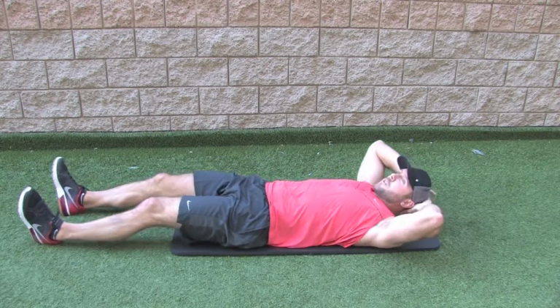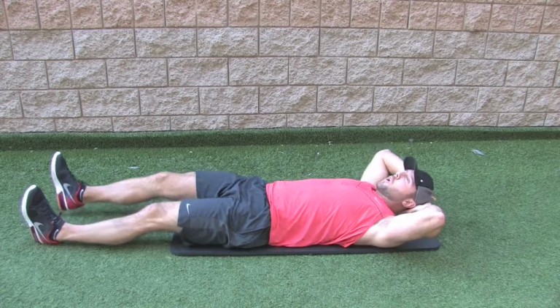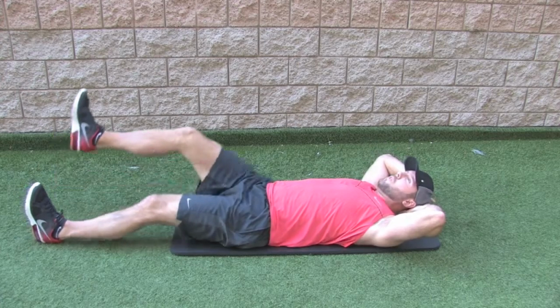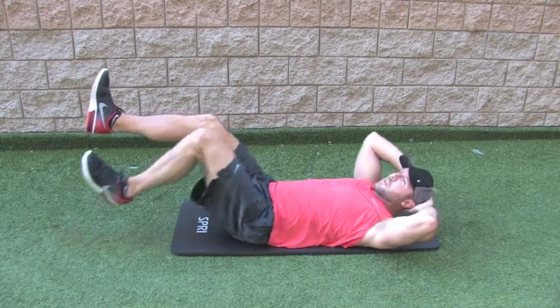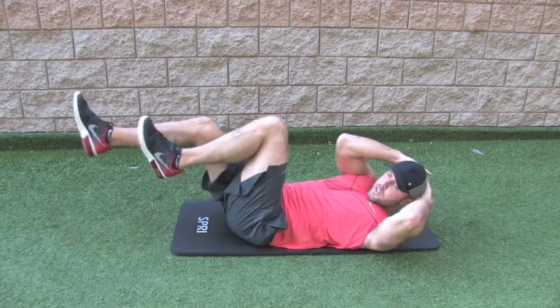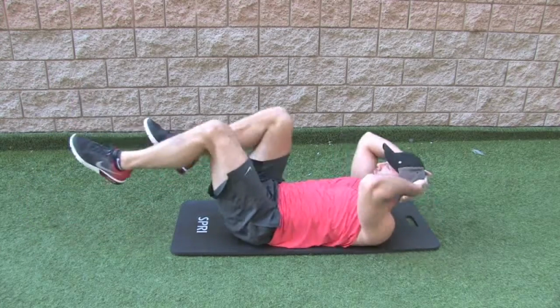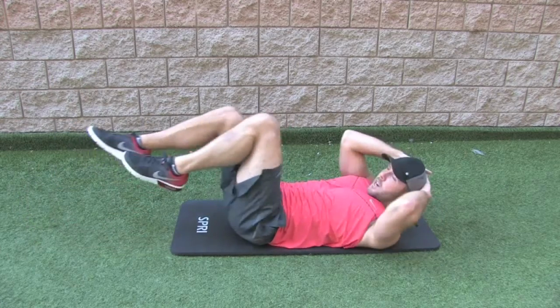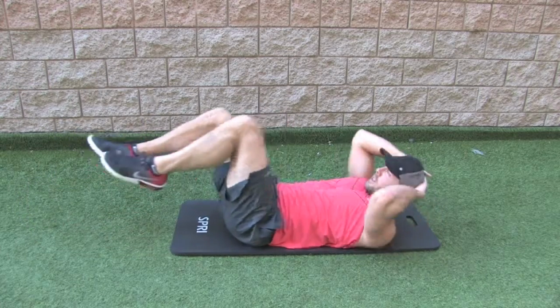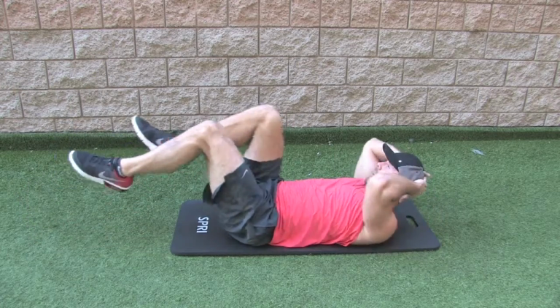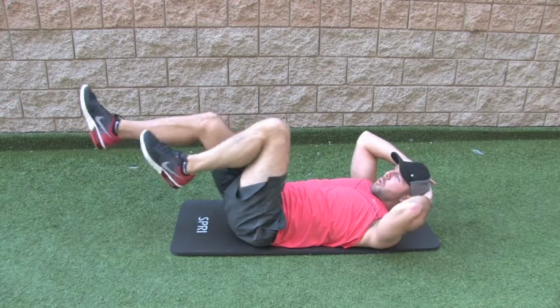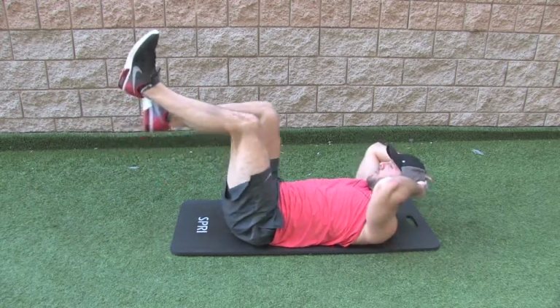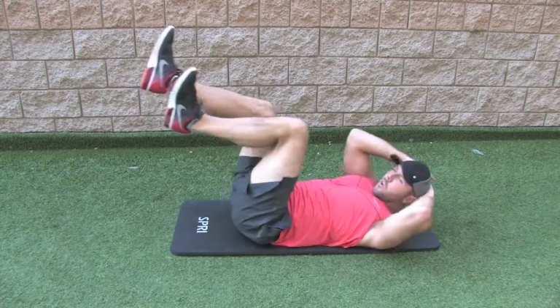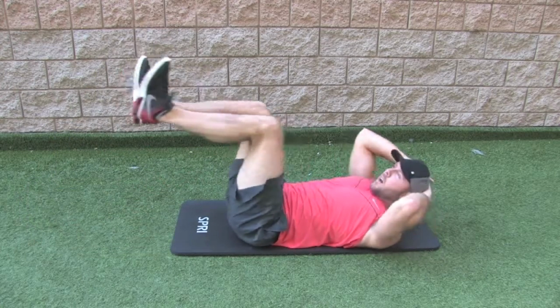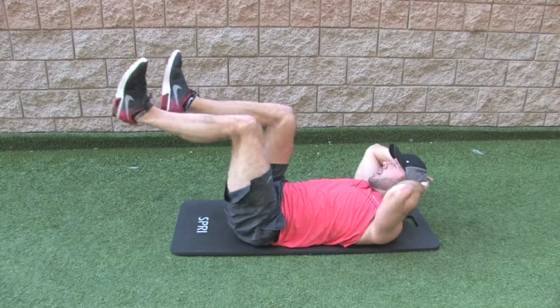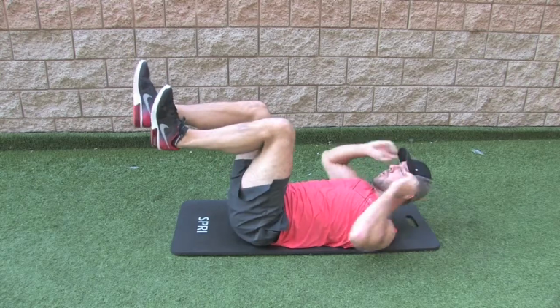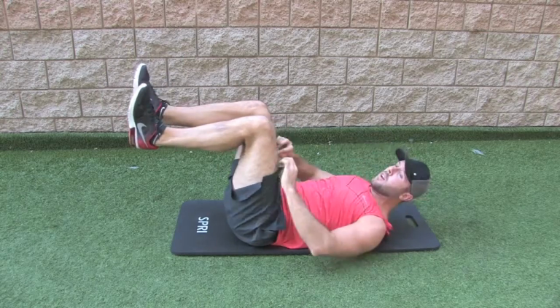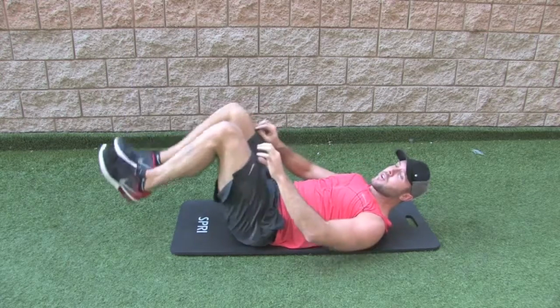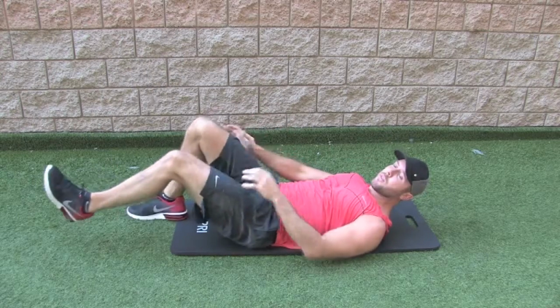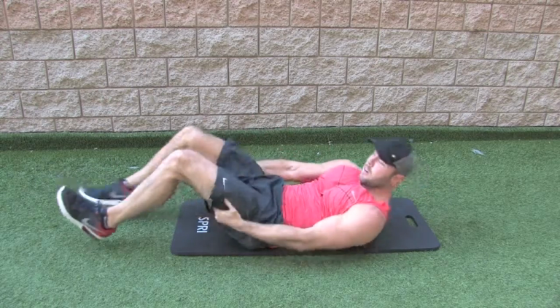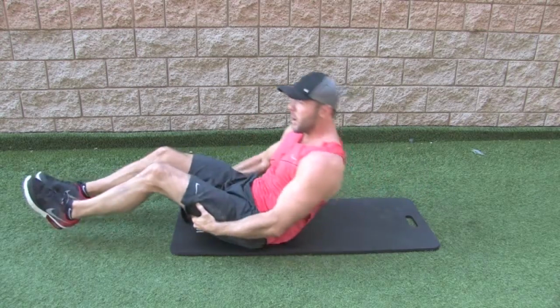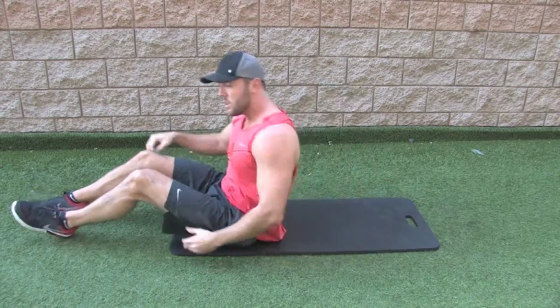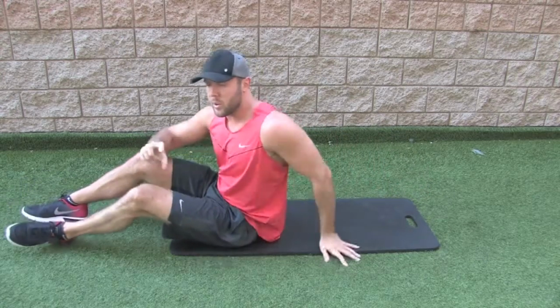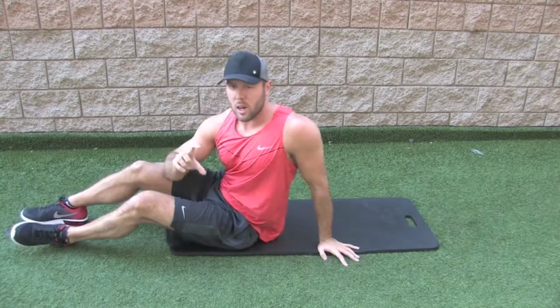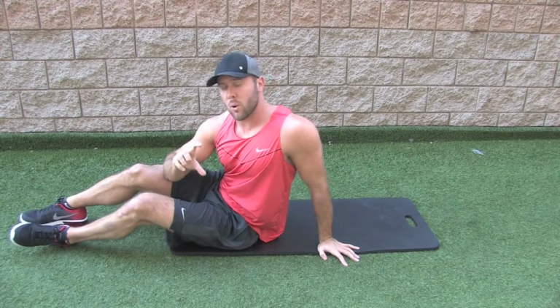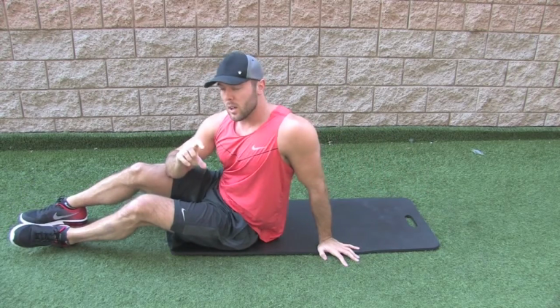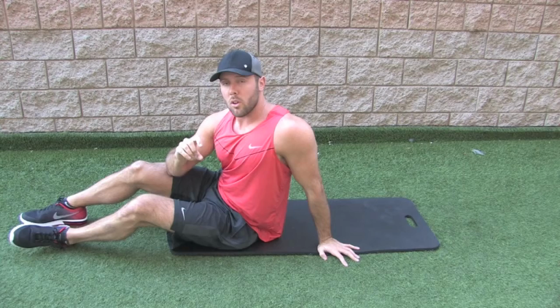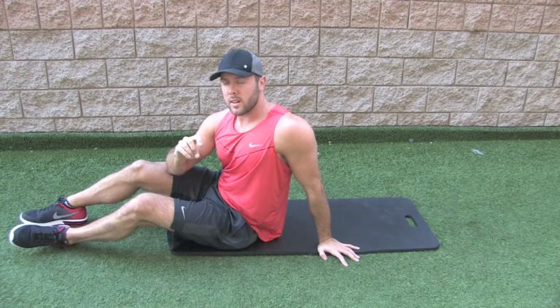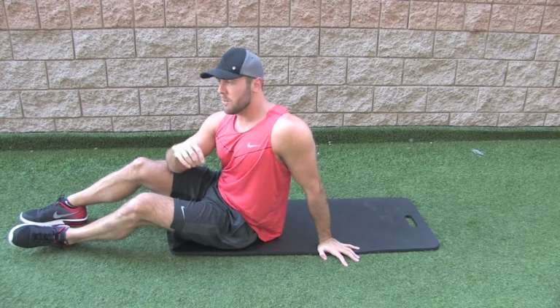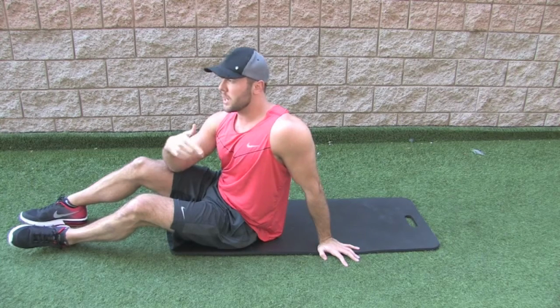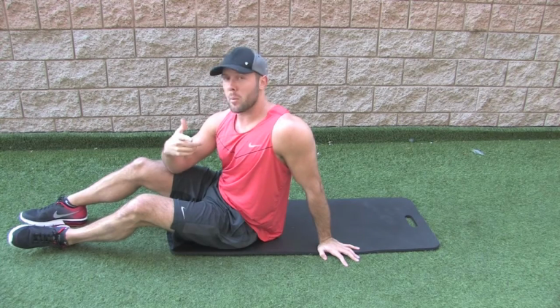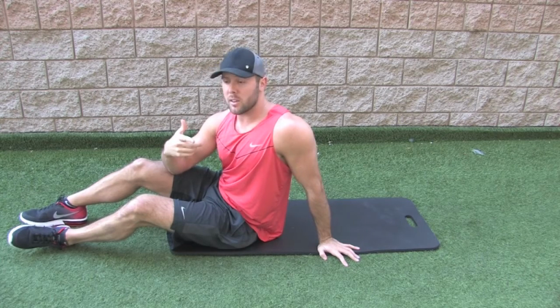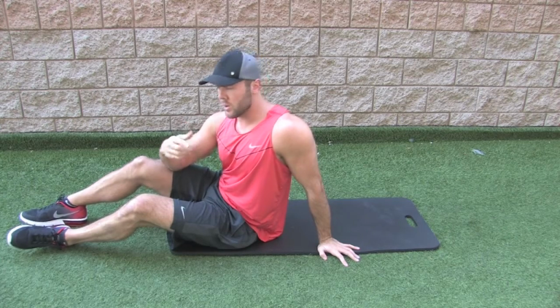What you don't want to do is shorten your strides, and you don't want to have your feet really high off the floor. Try to keep your feet about an inch to three inches off the floor the whole entire time — that makes it a little bit more challenging.